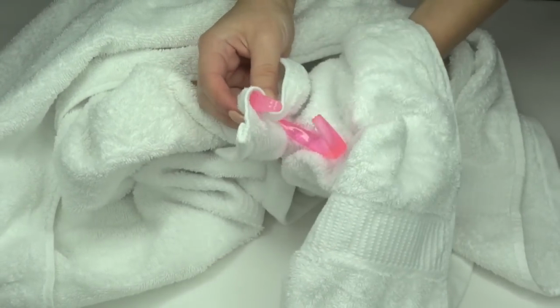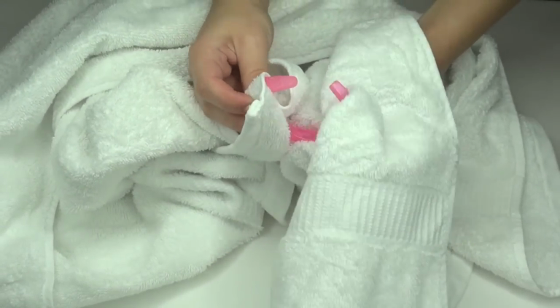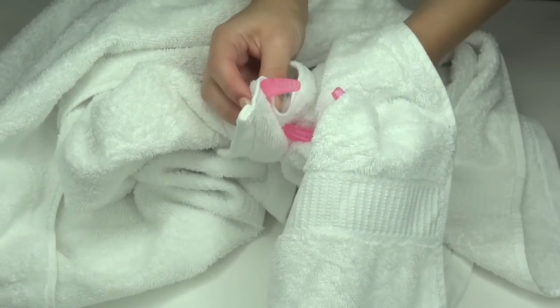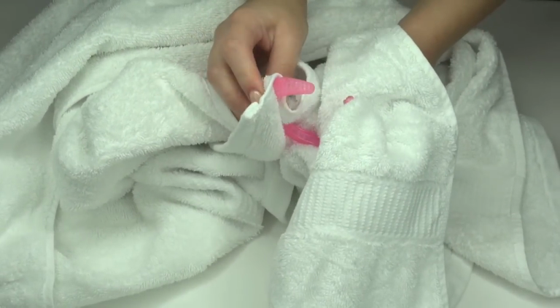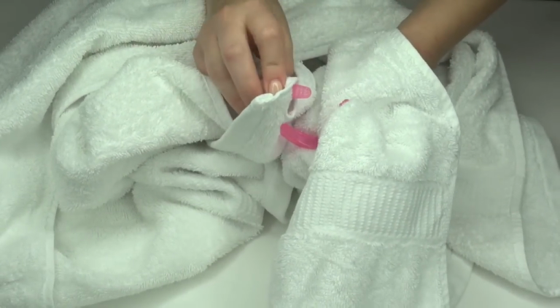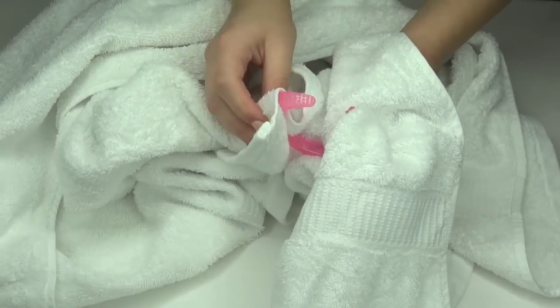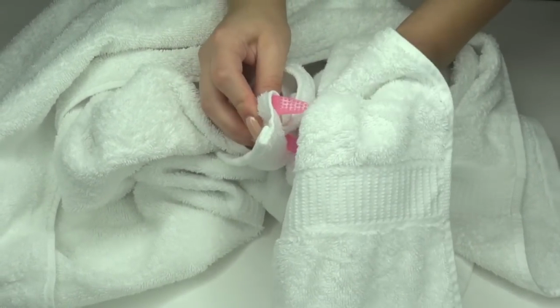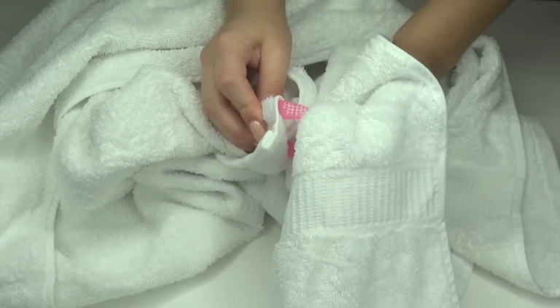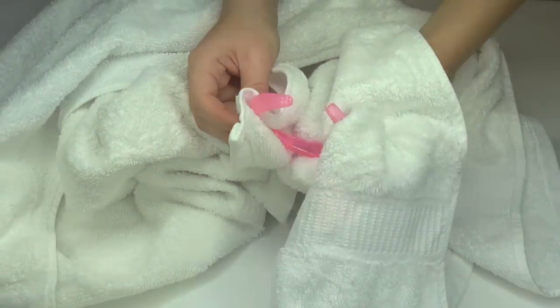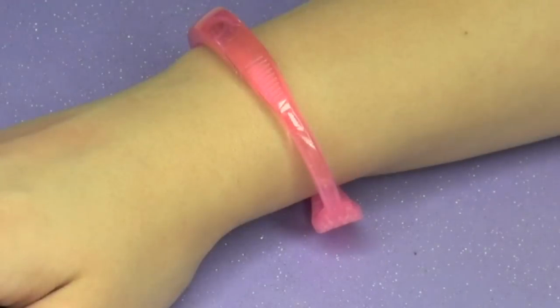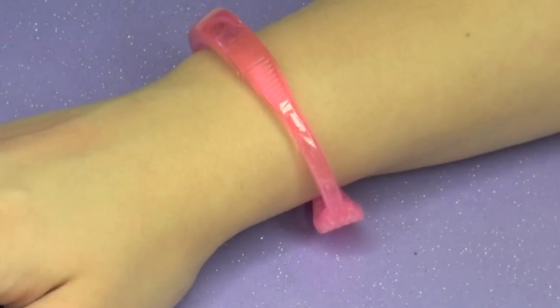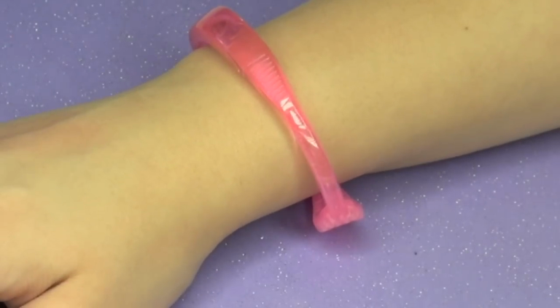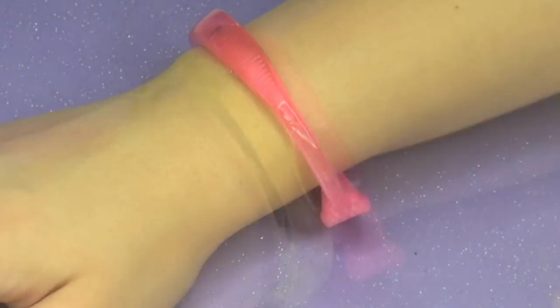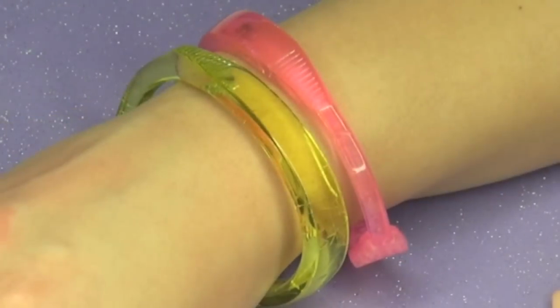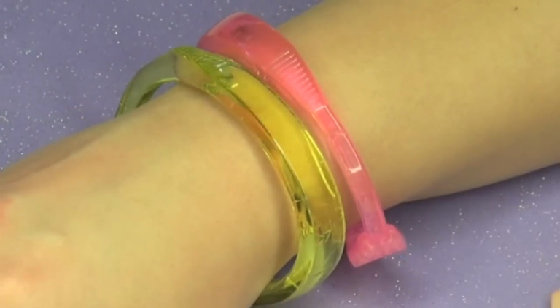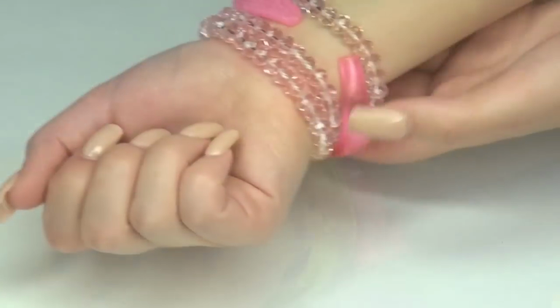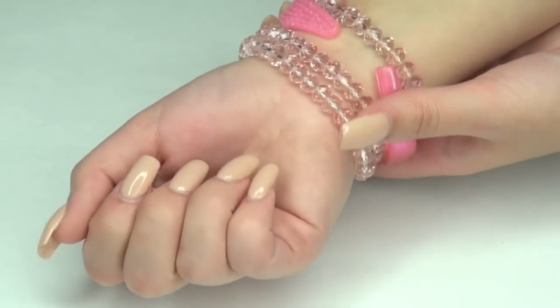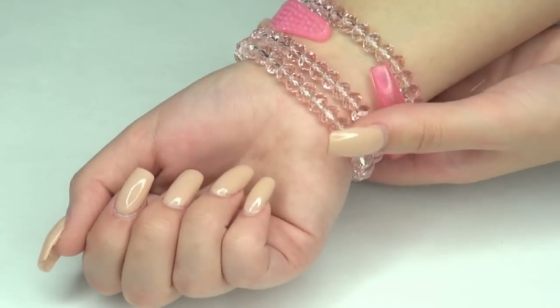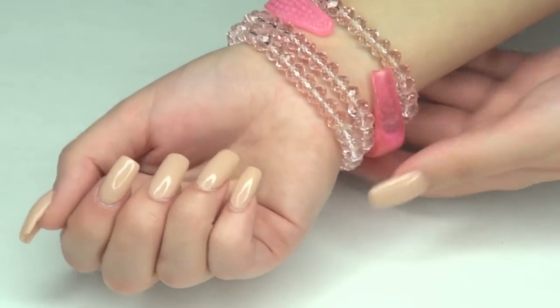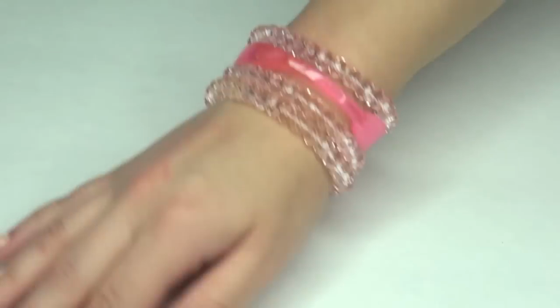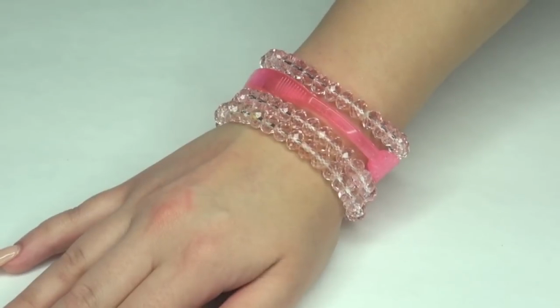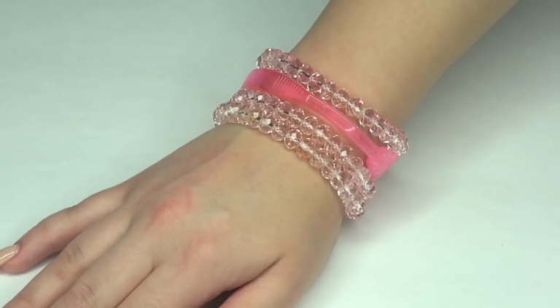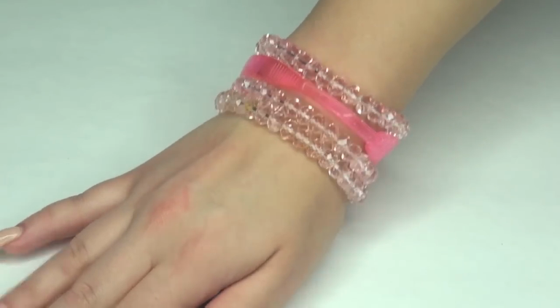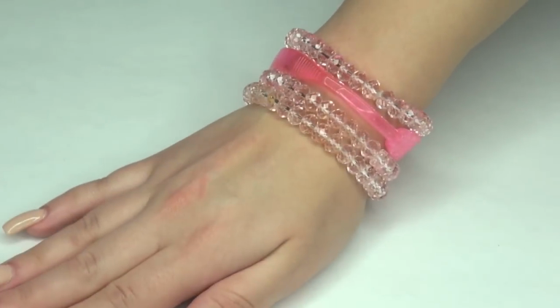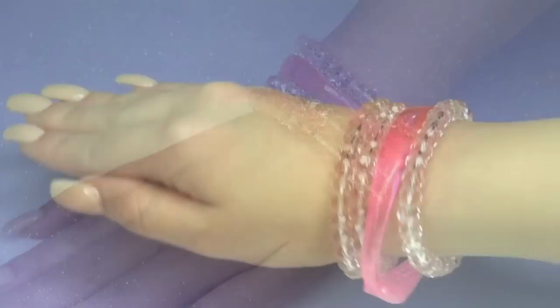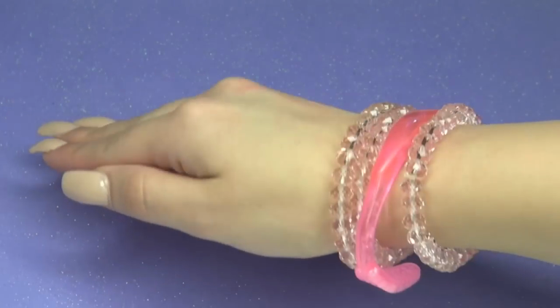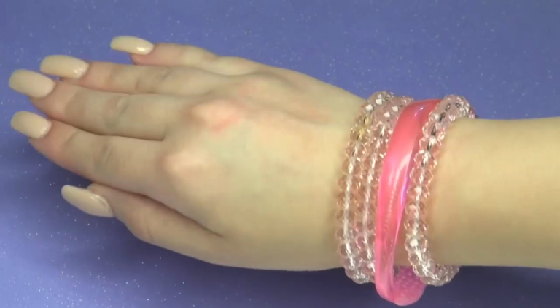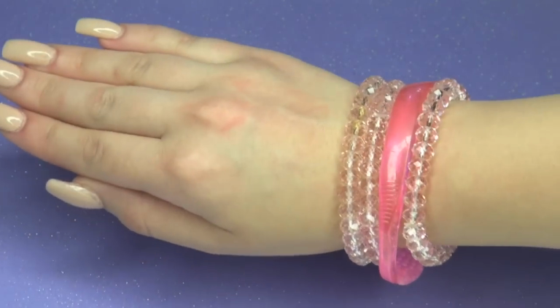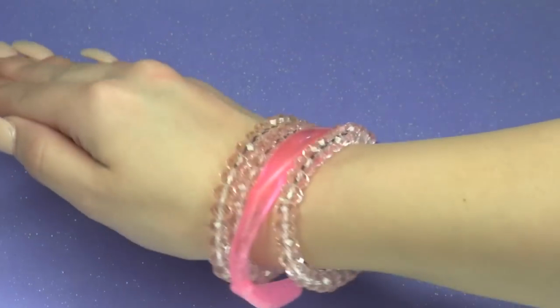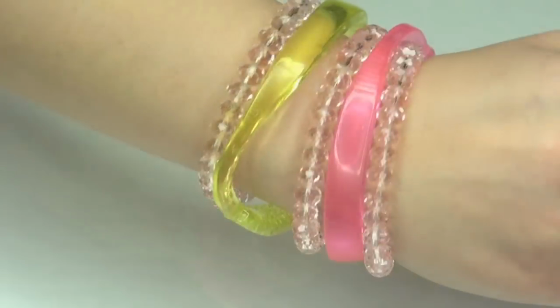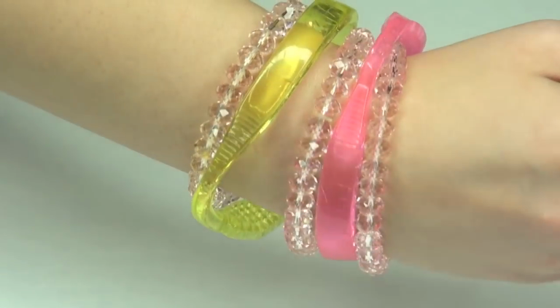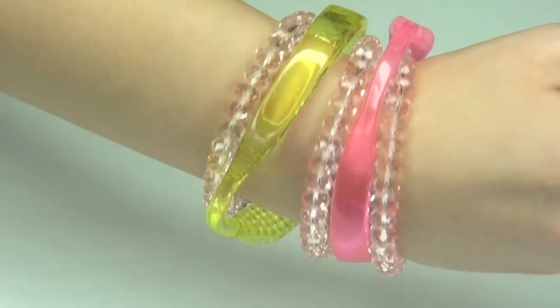But after you are finished molding, you are basically done. Now you can wear this by itself, you can double it up, you can add some charming sparkly bracelets — build up the arm candy. Do whatever you want and you are done.